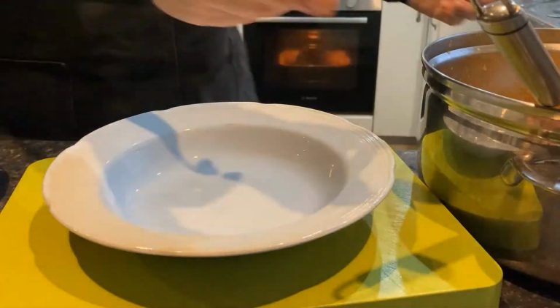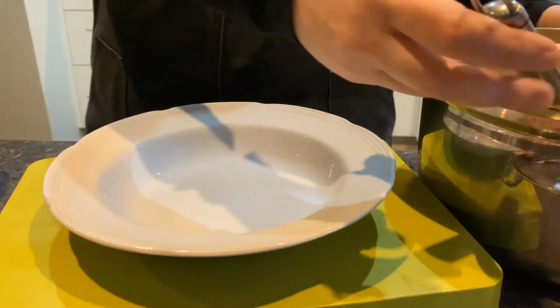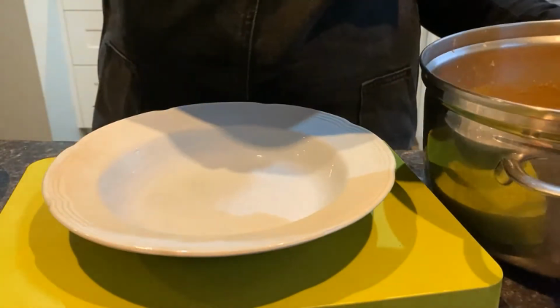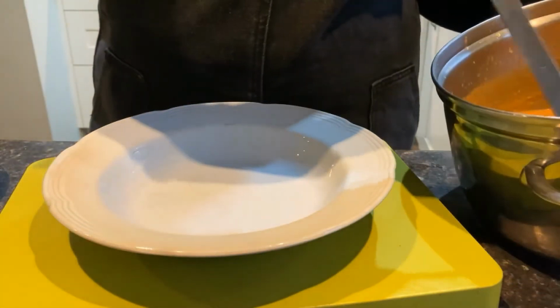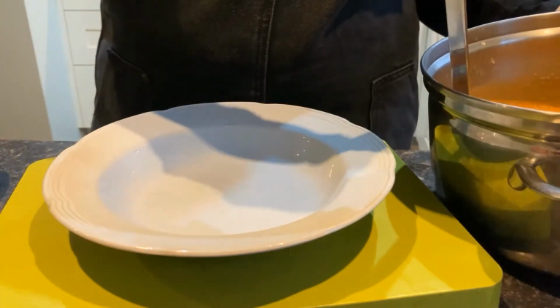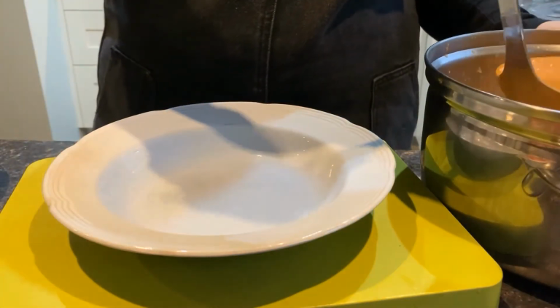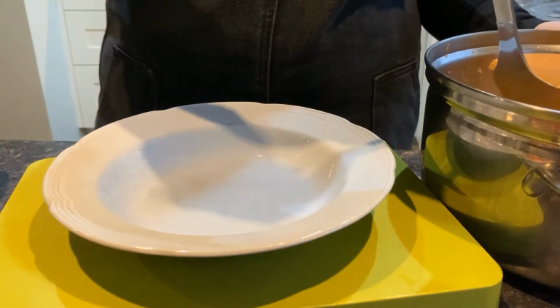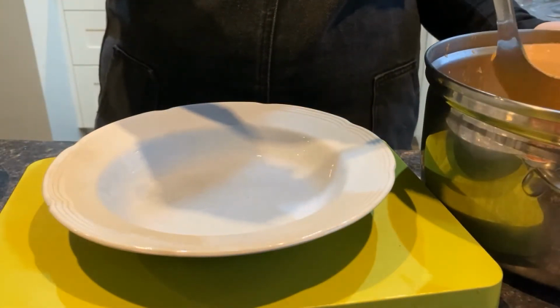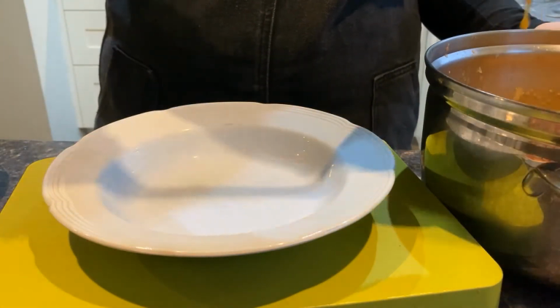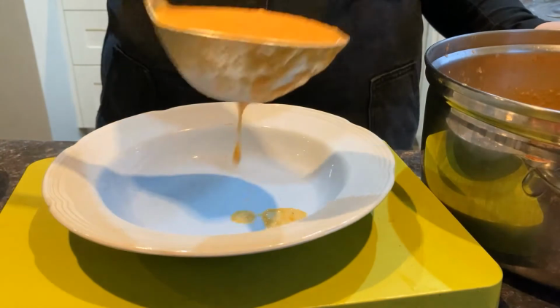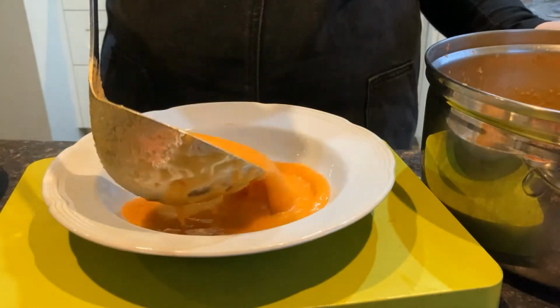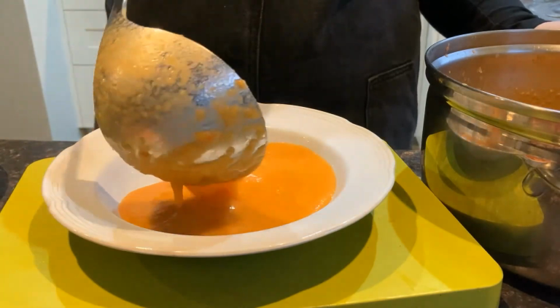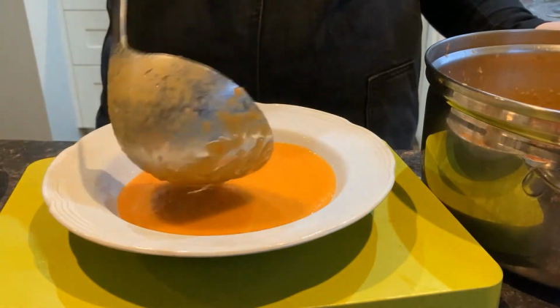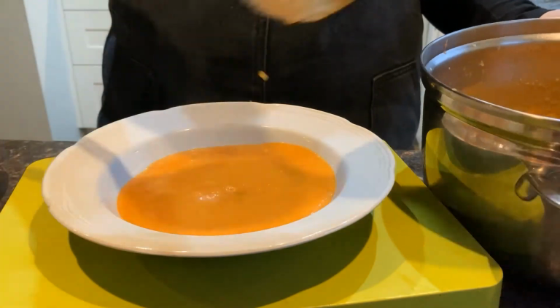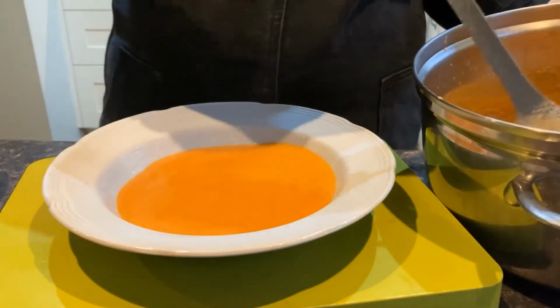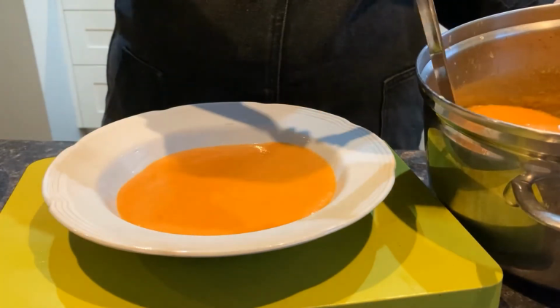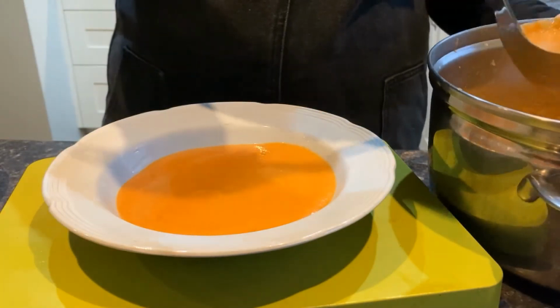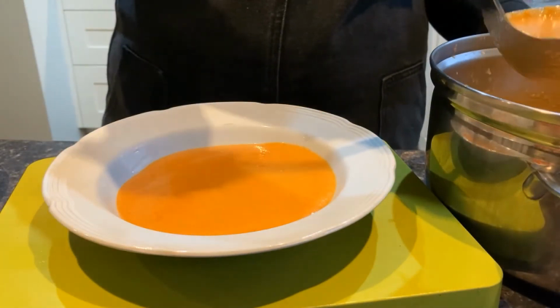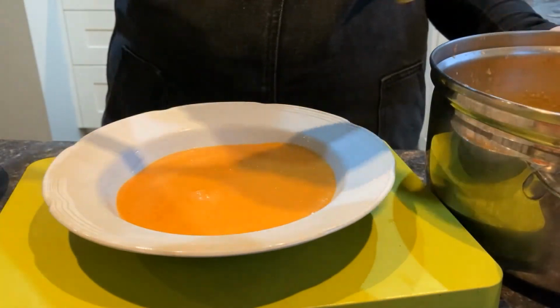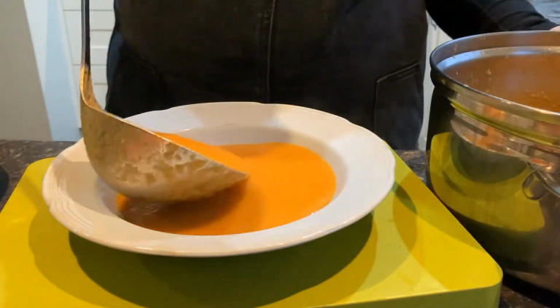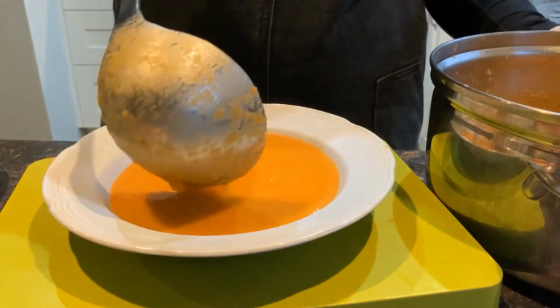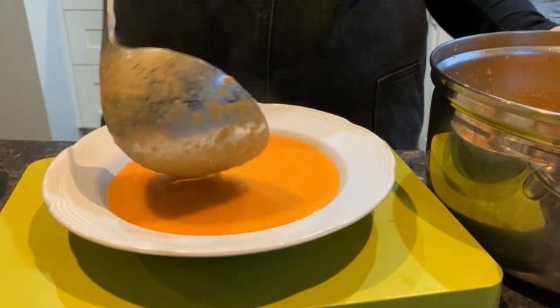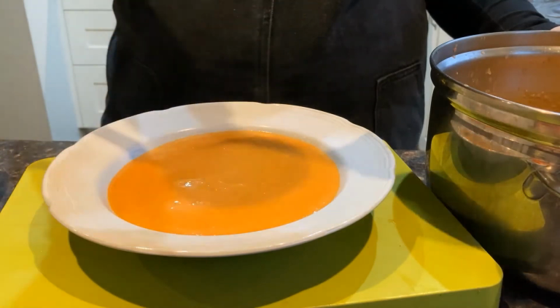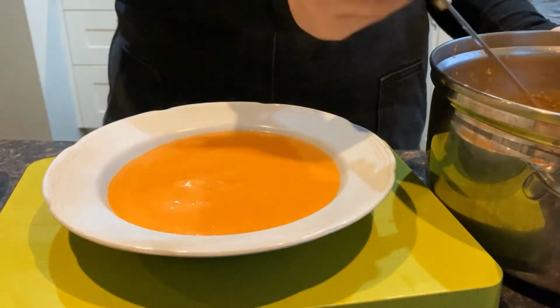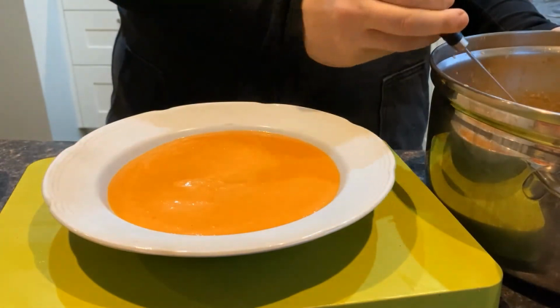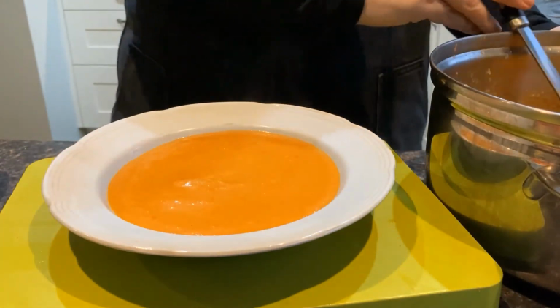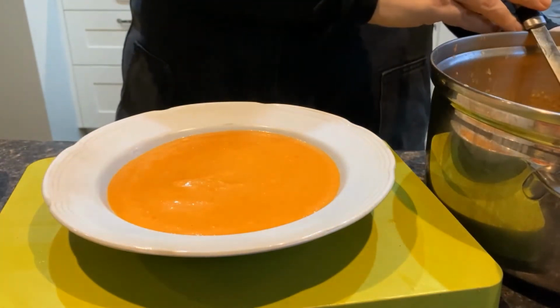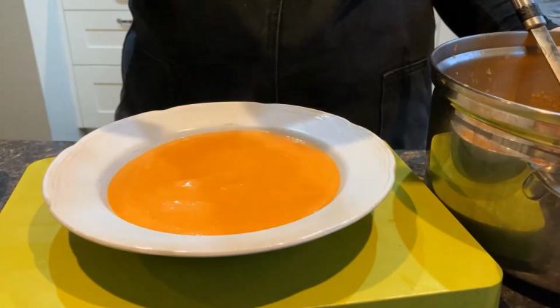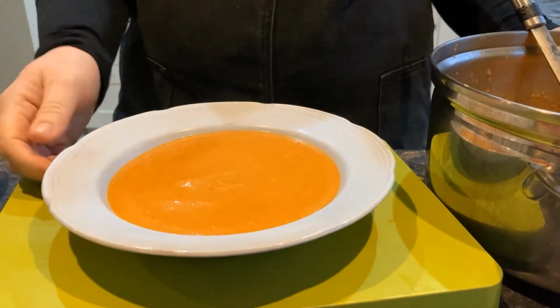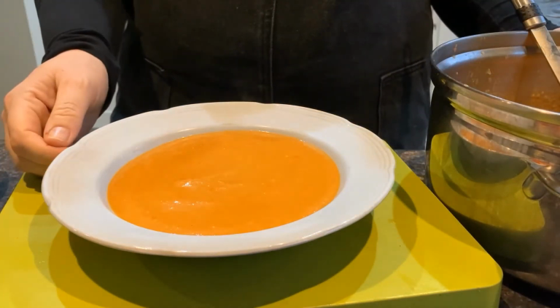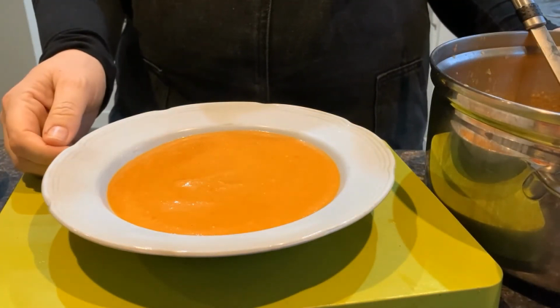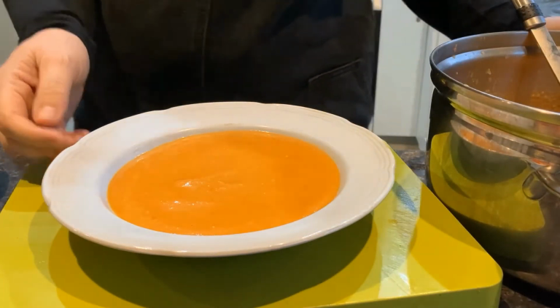You can easily swap the vegetables or spices in this recipe. Try using 2 sweet potatoes or some peeled and de-seeded butternut squash instead of carrots. You could also try cumin or curry powder instead of coriander and ginger.